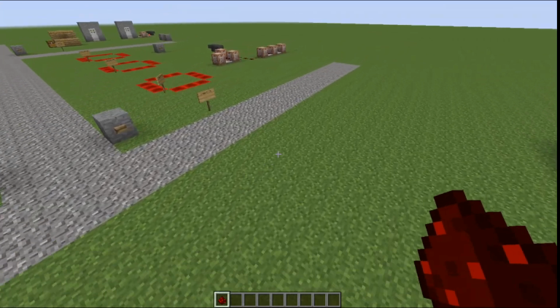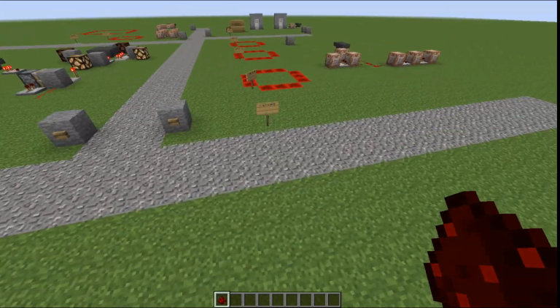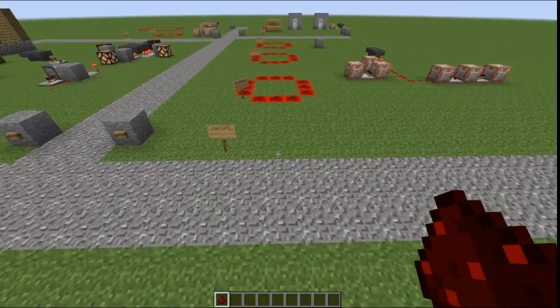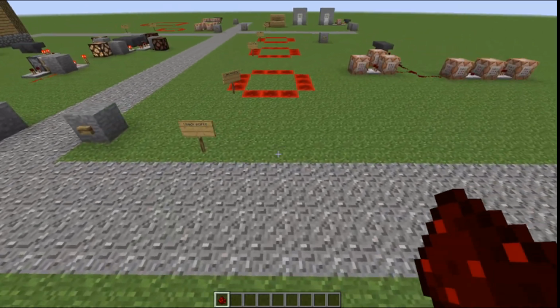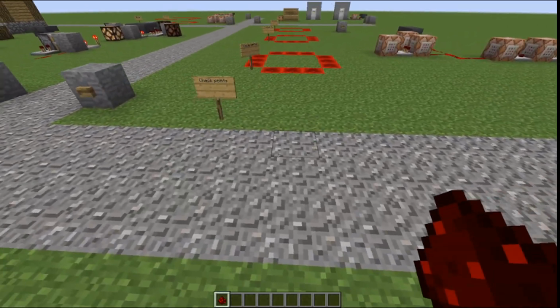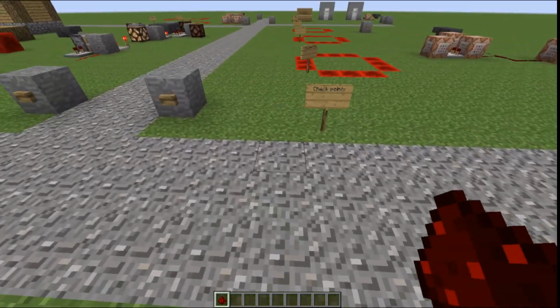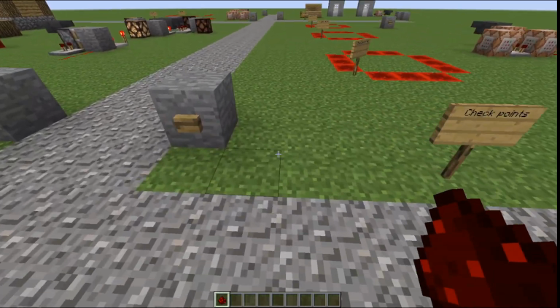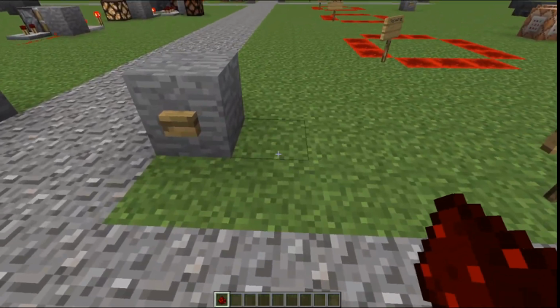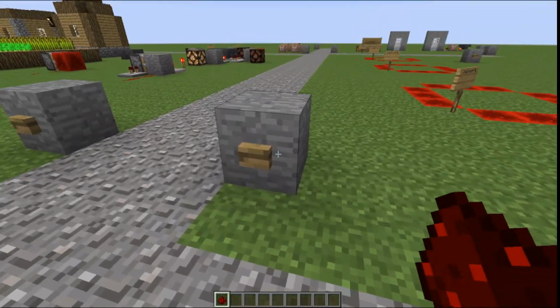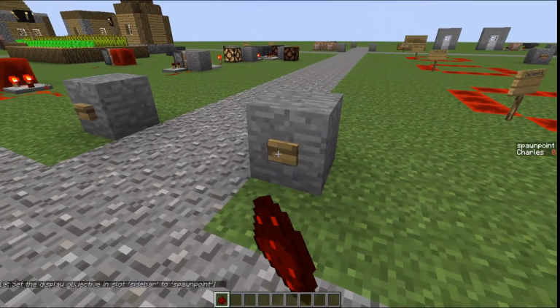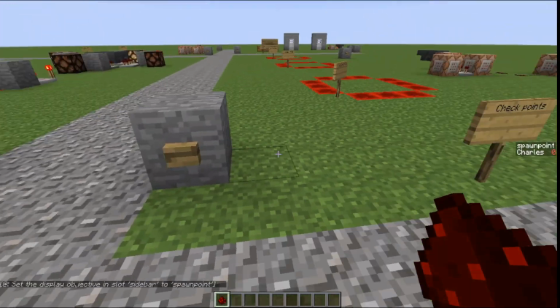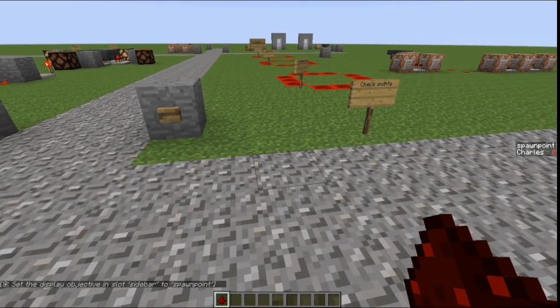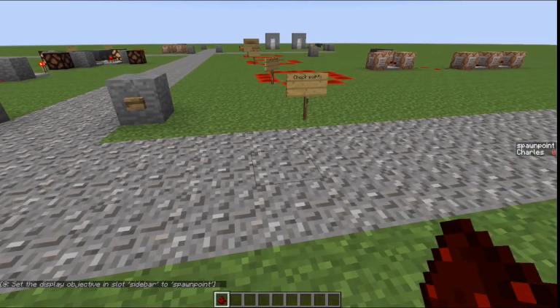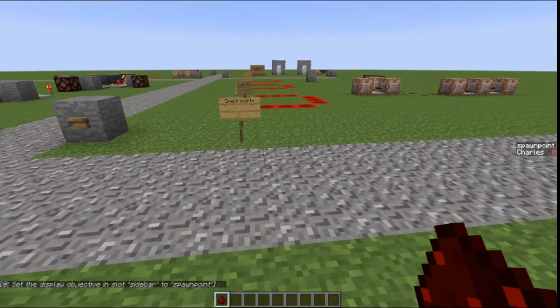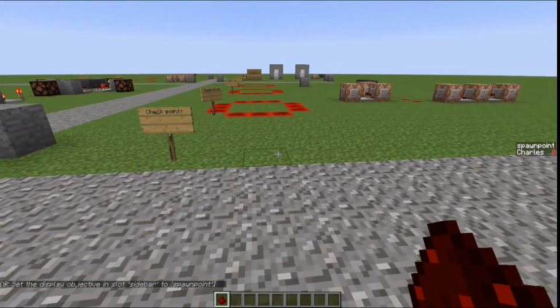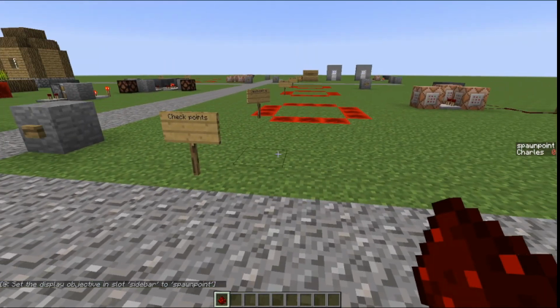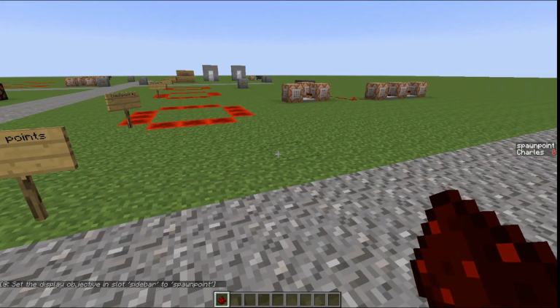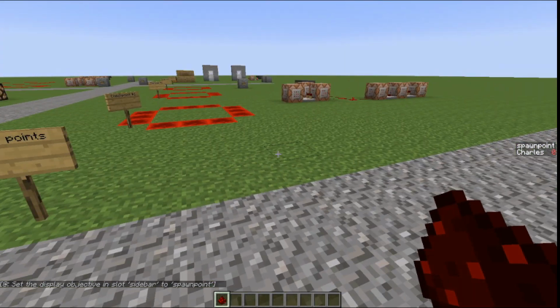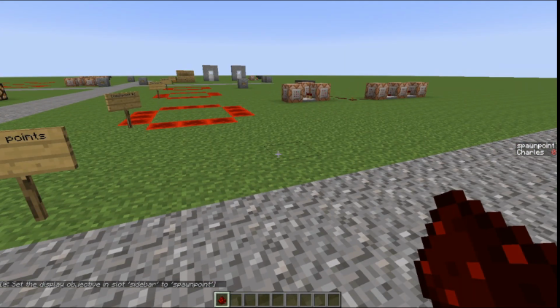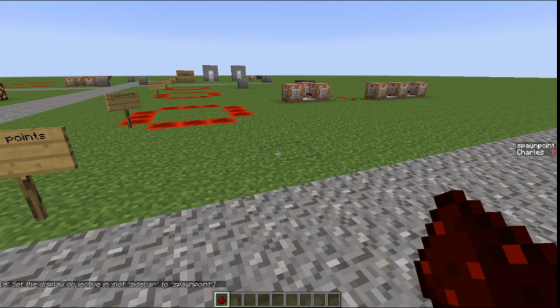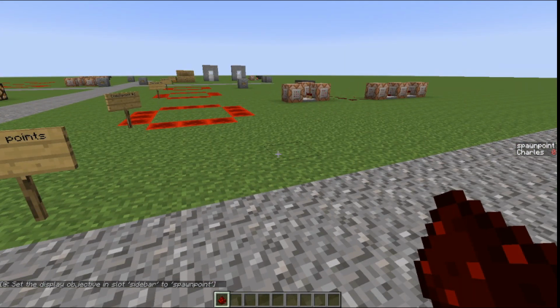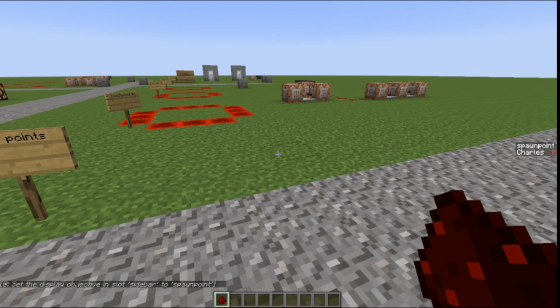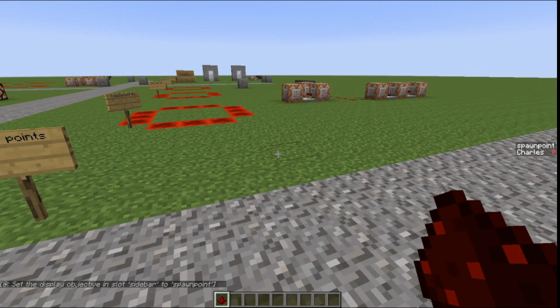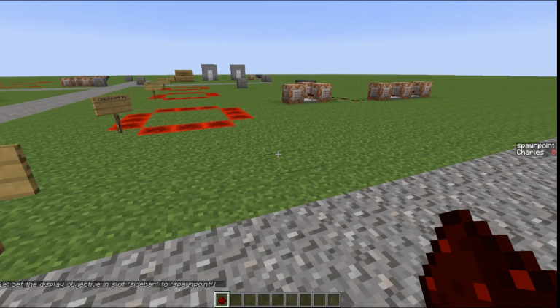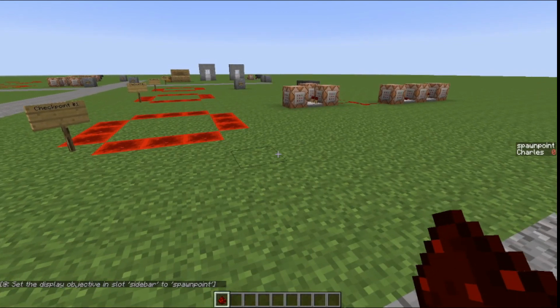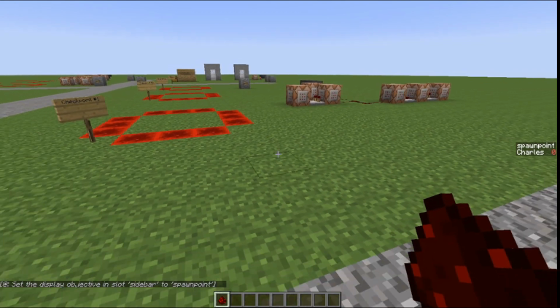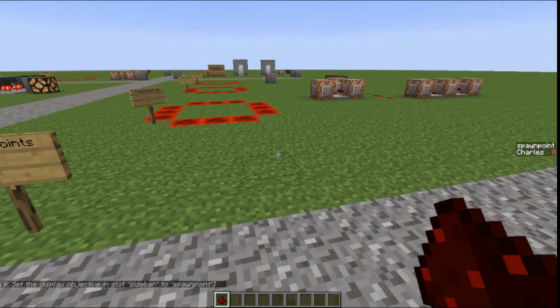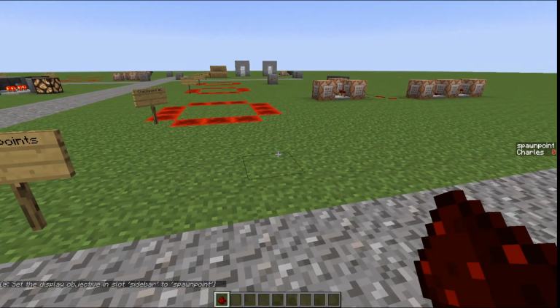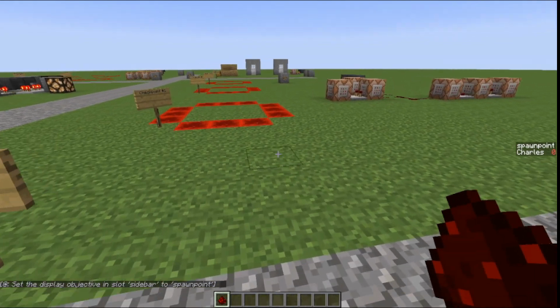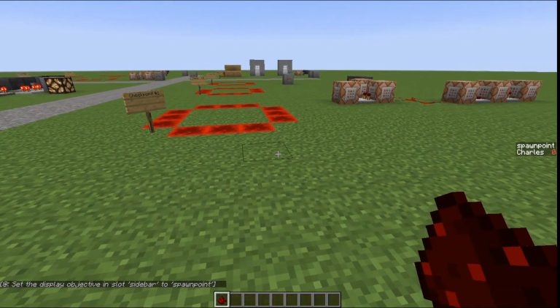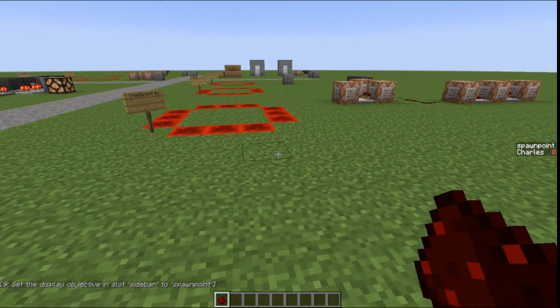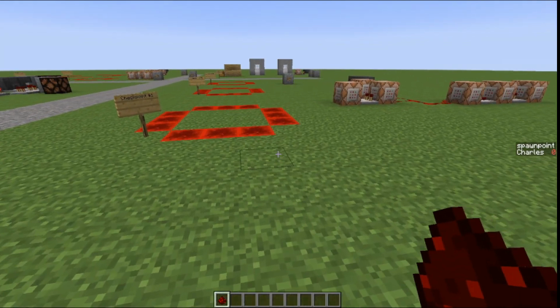Moving right along to checkpoints. Spawn points are a big thing in adventure maps, and if you don't know how to set them up correctly, you're pretty much screwed because your adventure map just looks like crap.